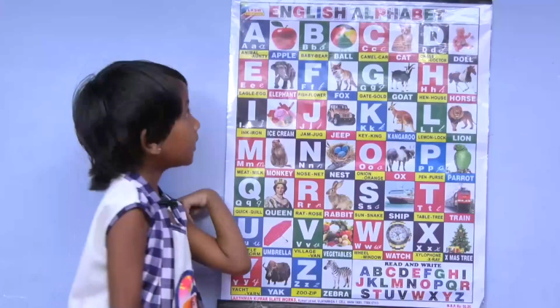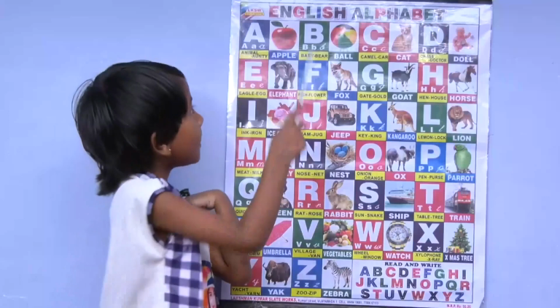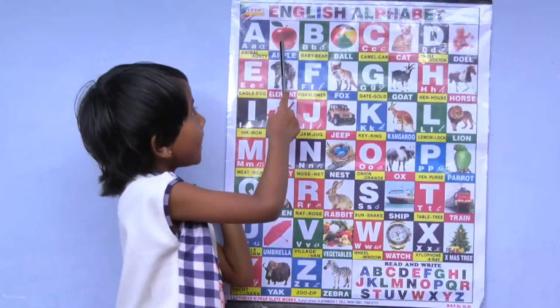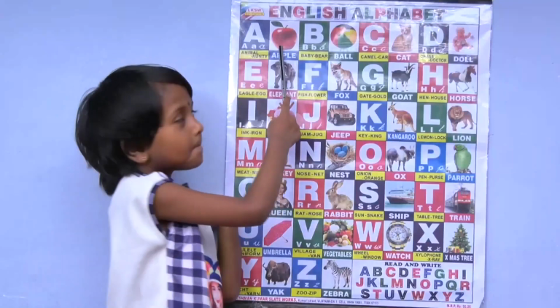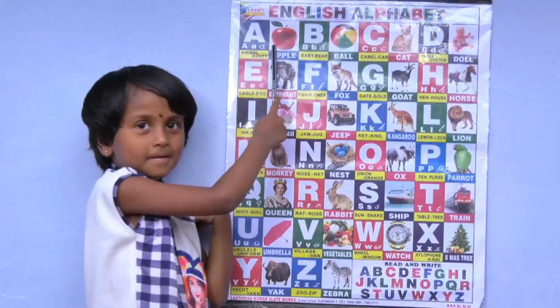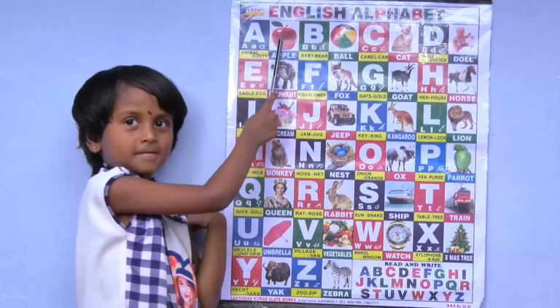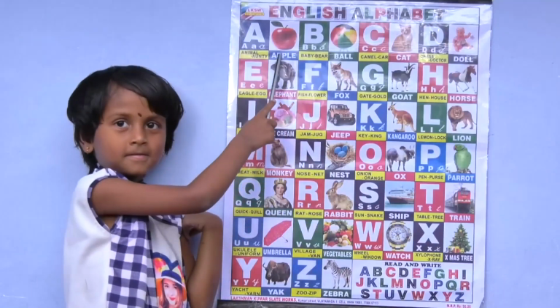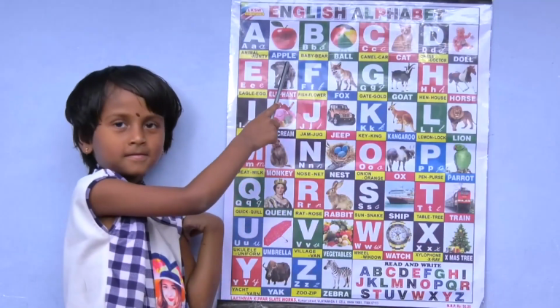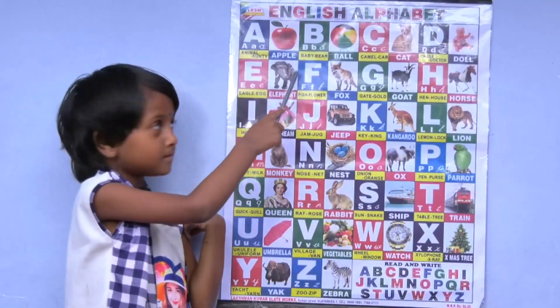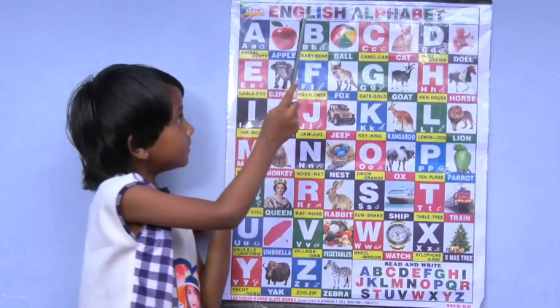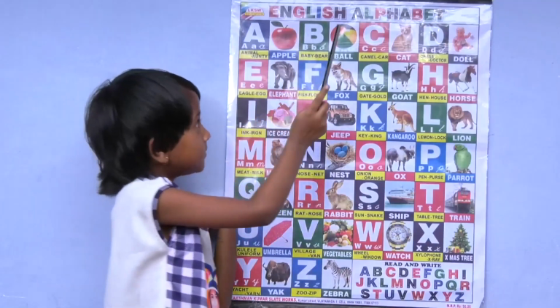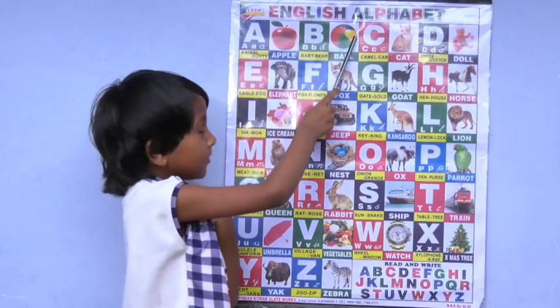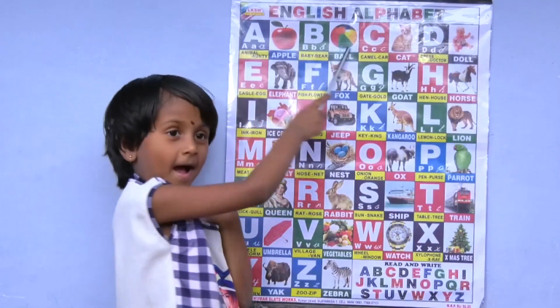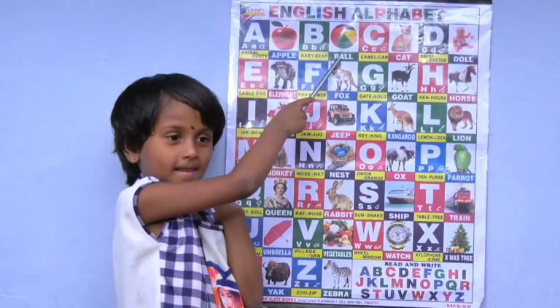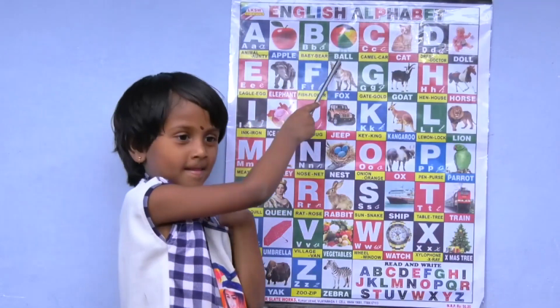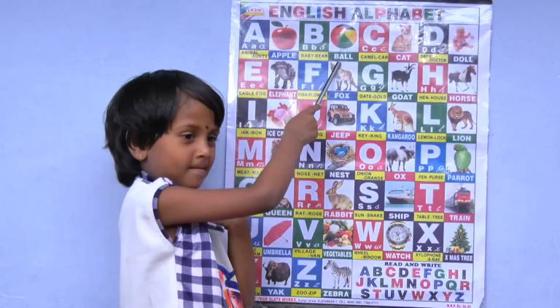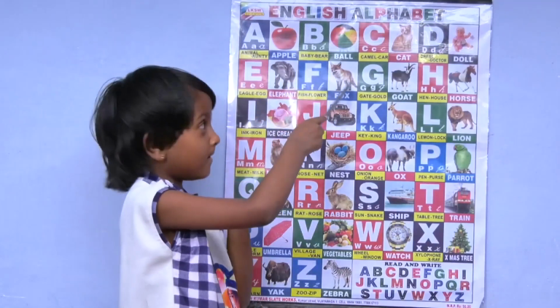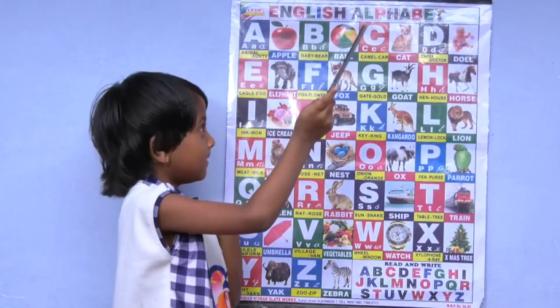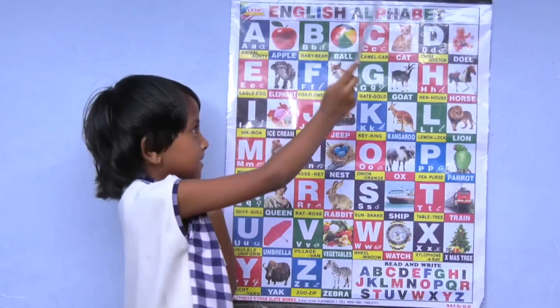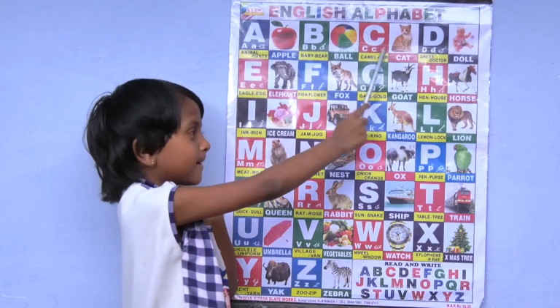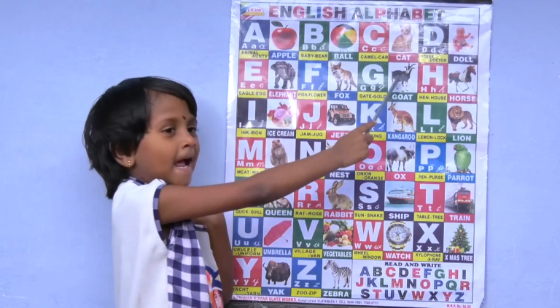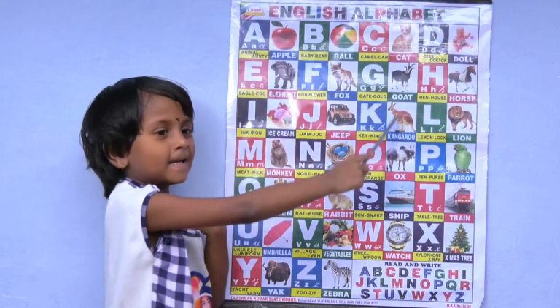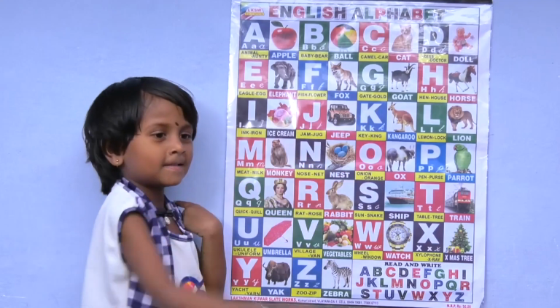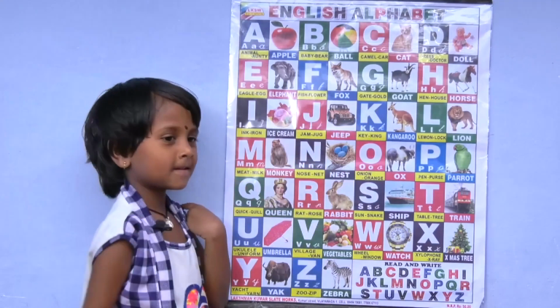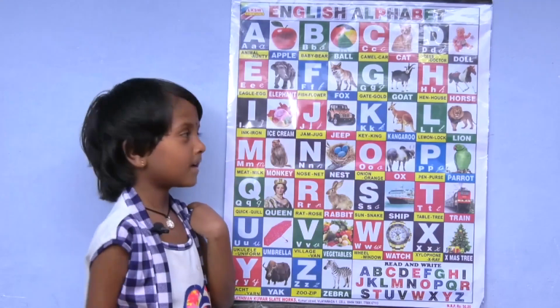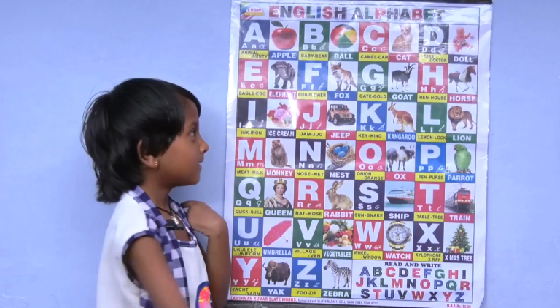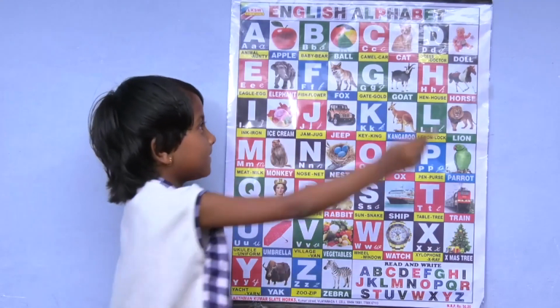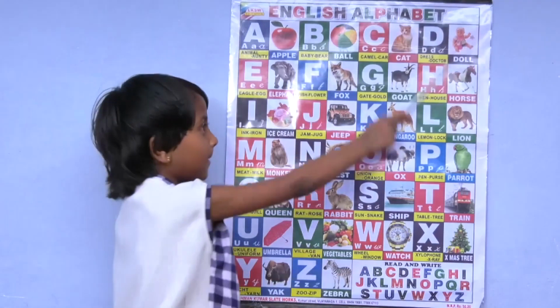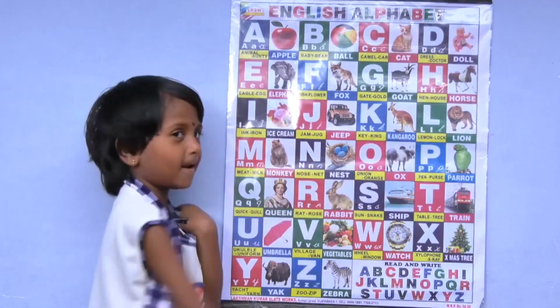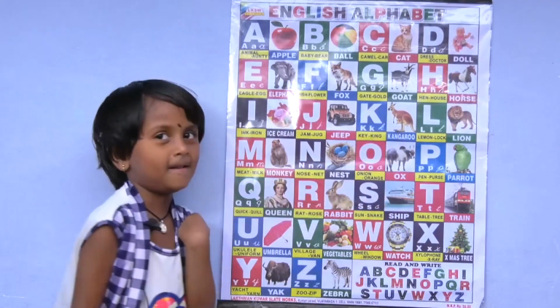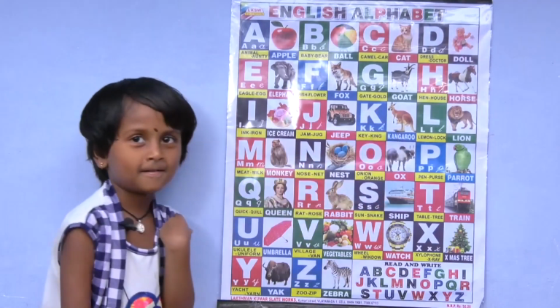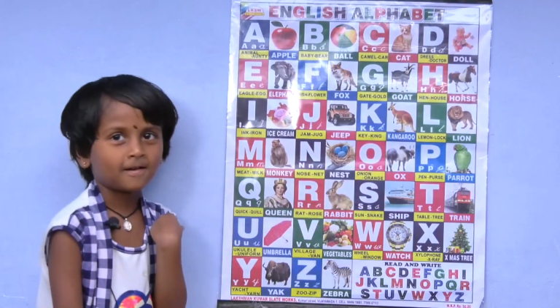A for apple, B for ball, C for cat, D for doll.